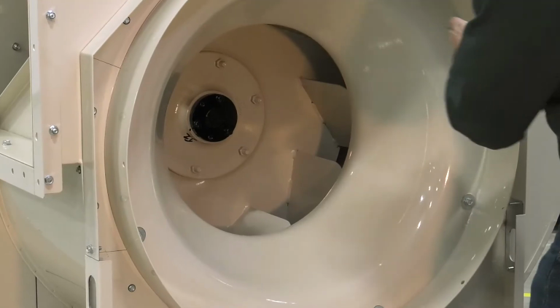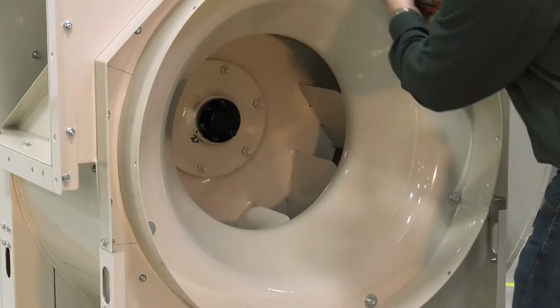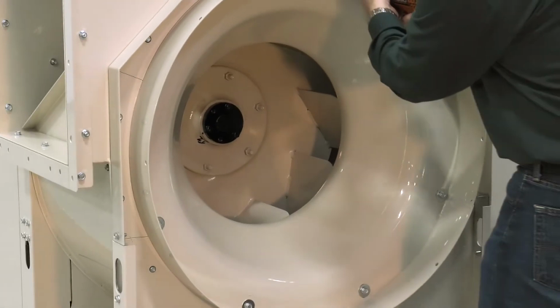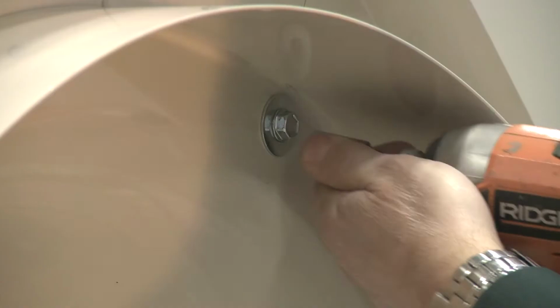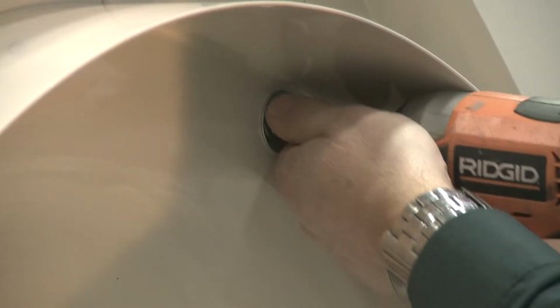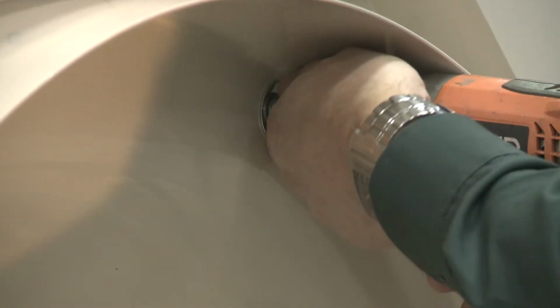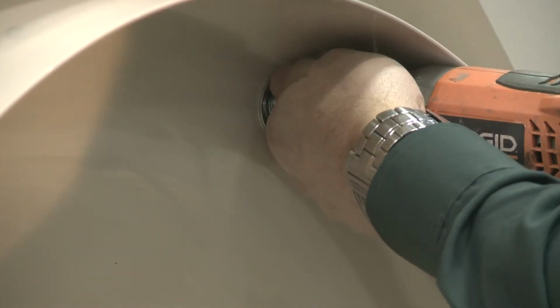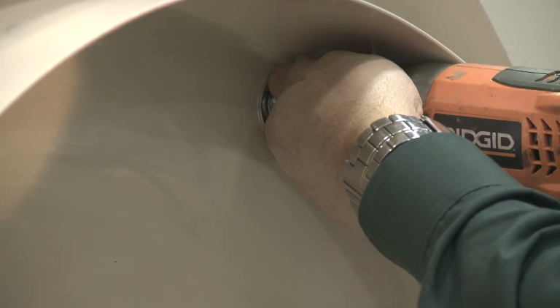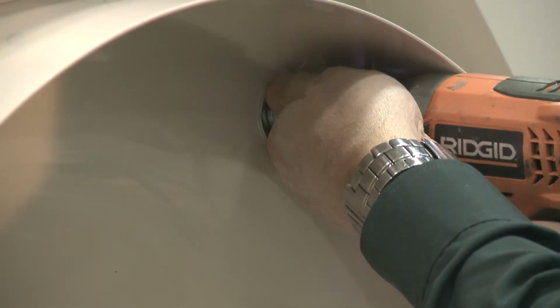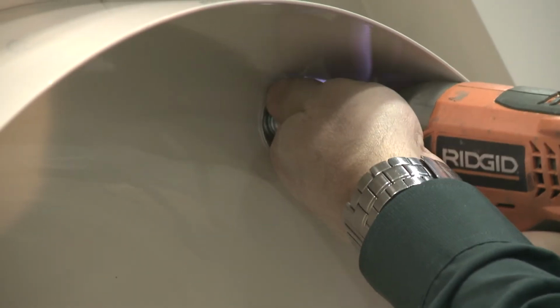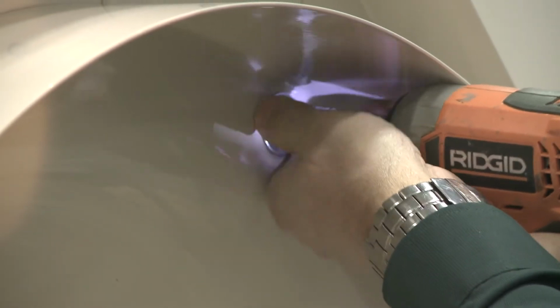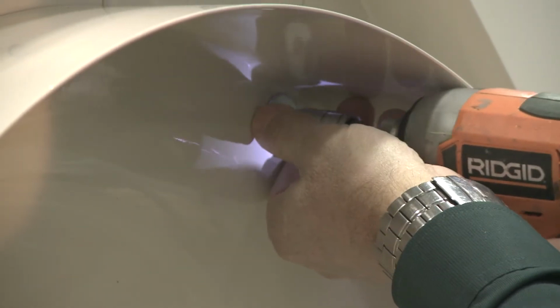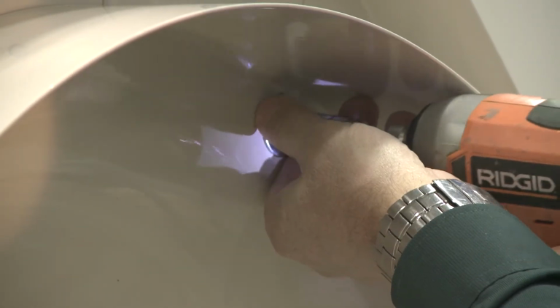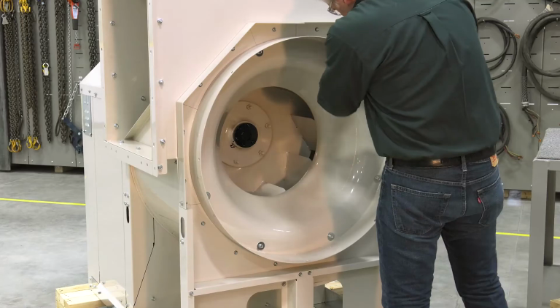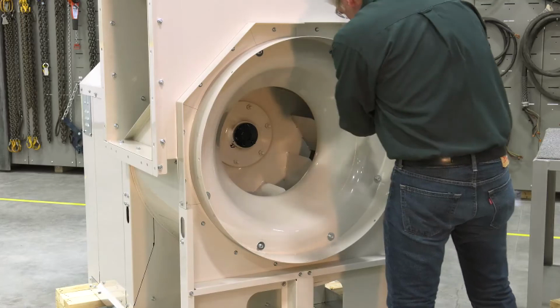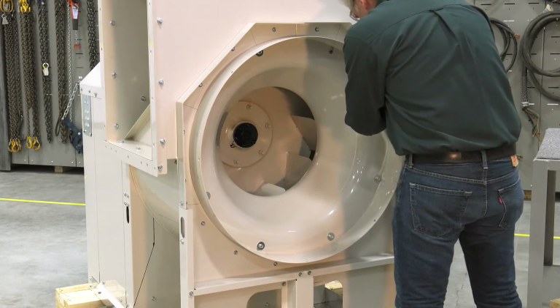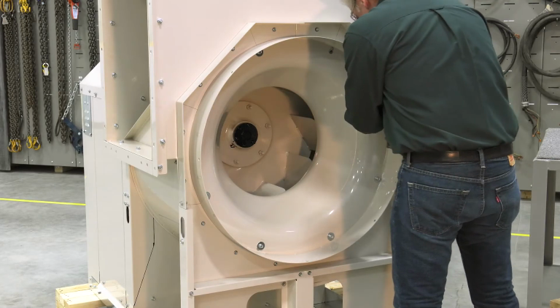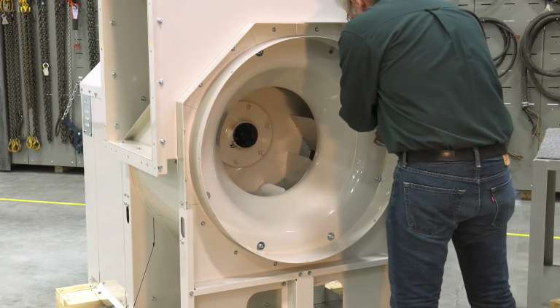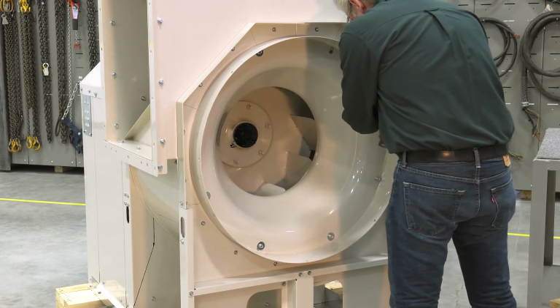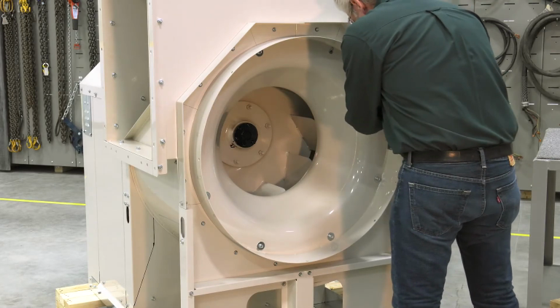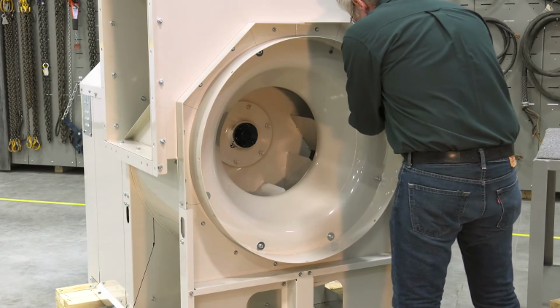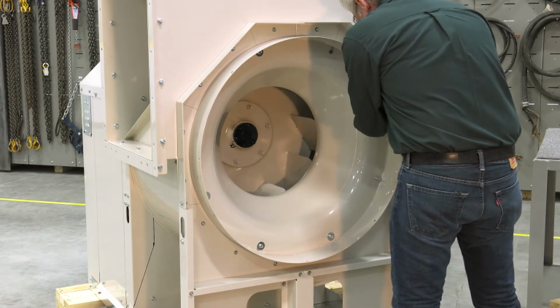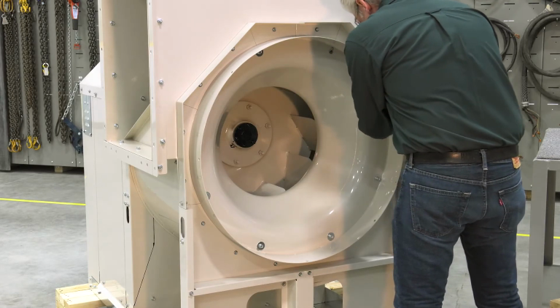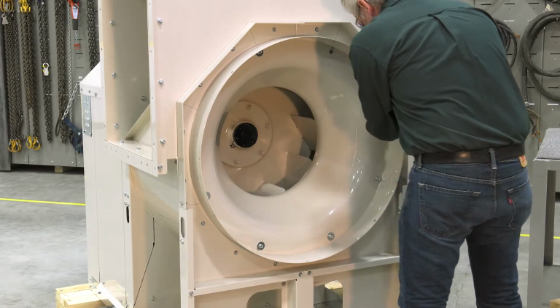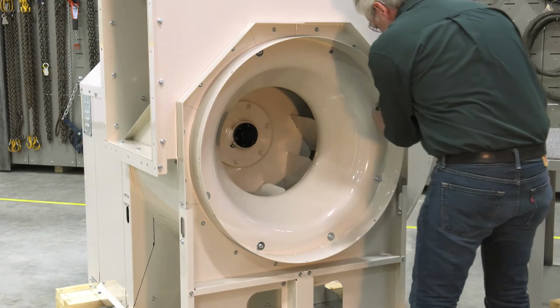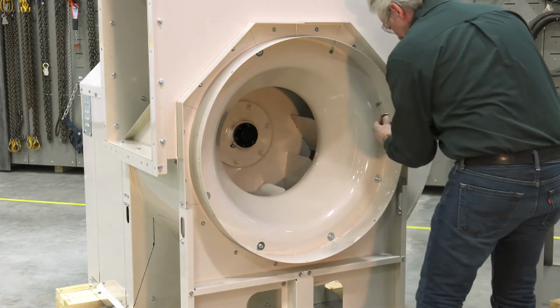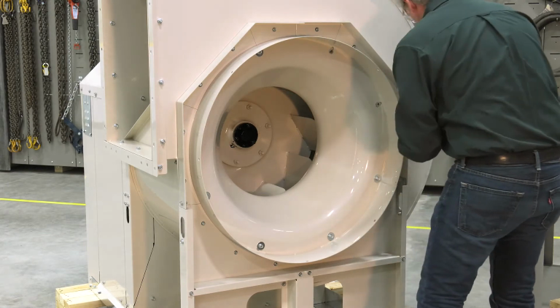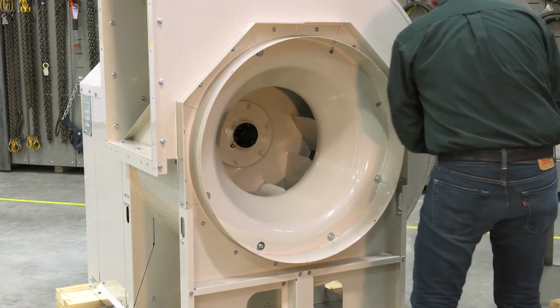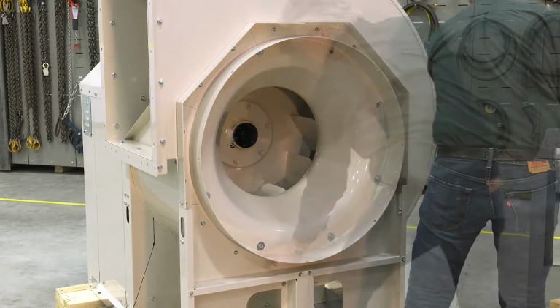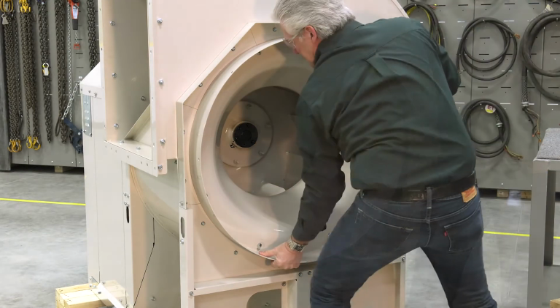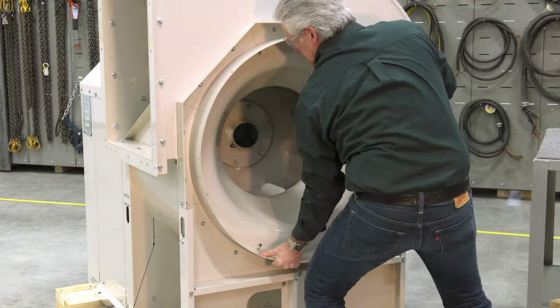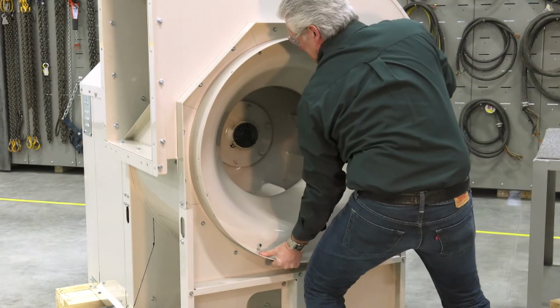First, remove the cone bolts. Remove the cone and set it off to the side.